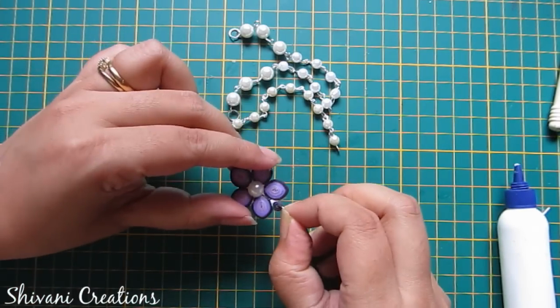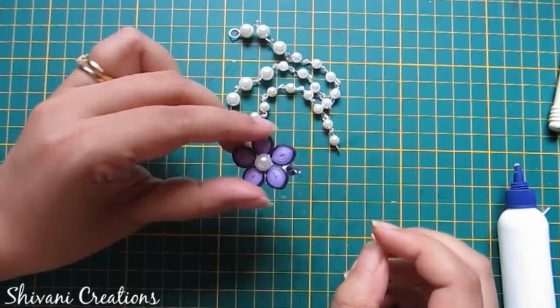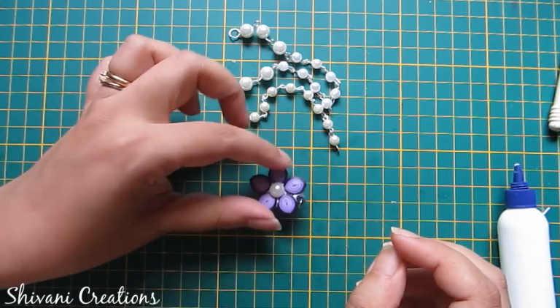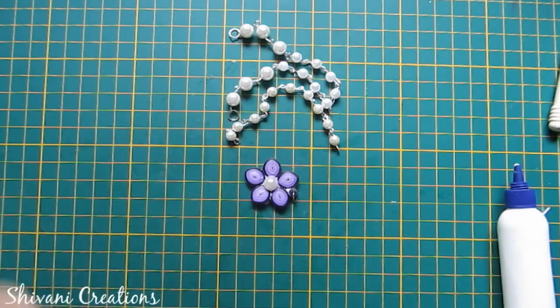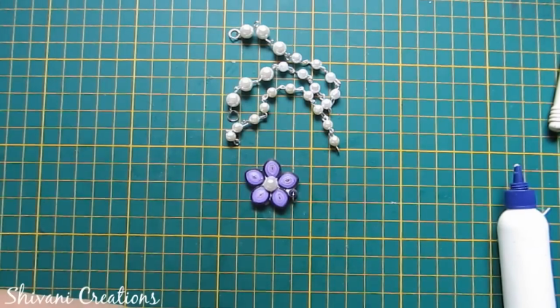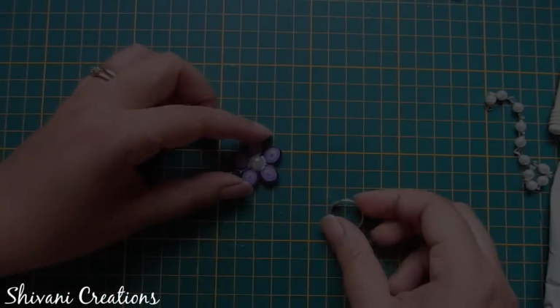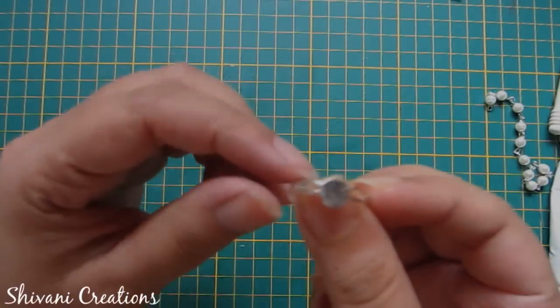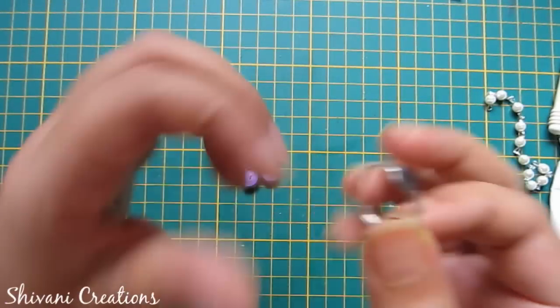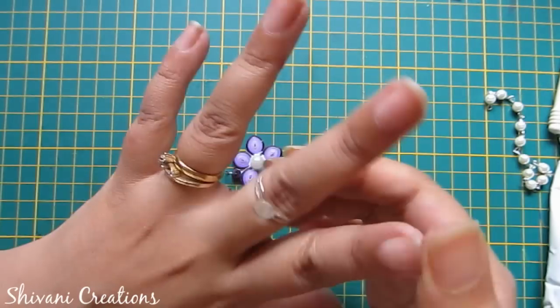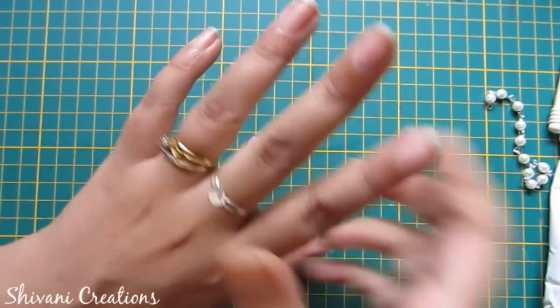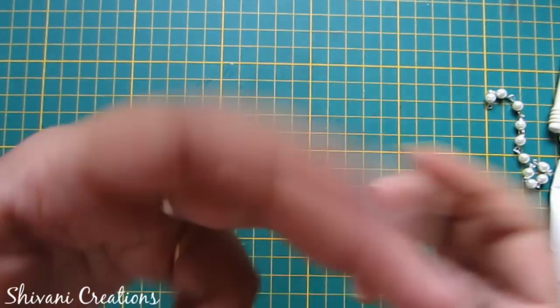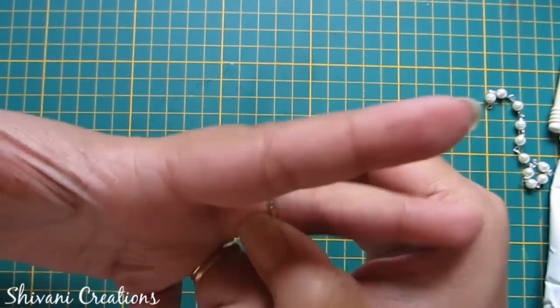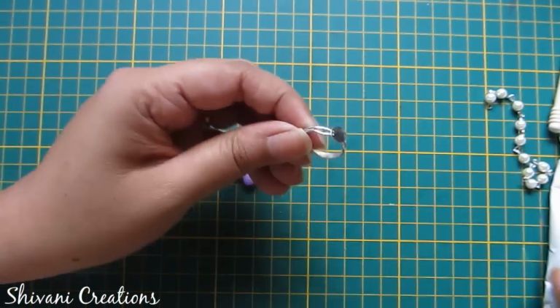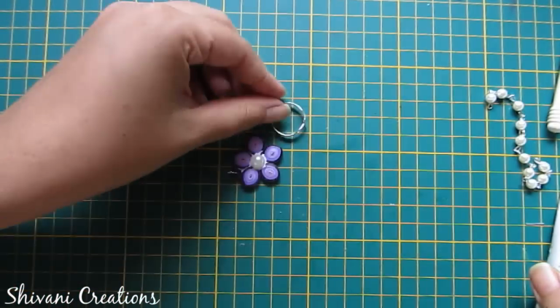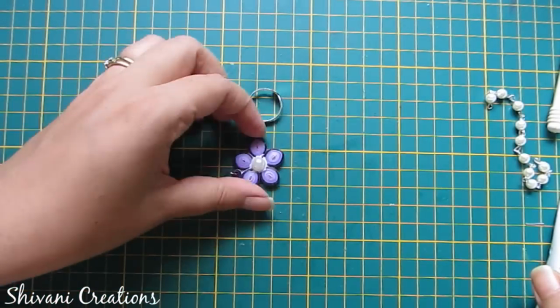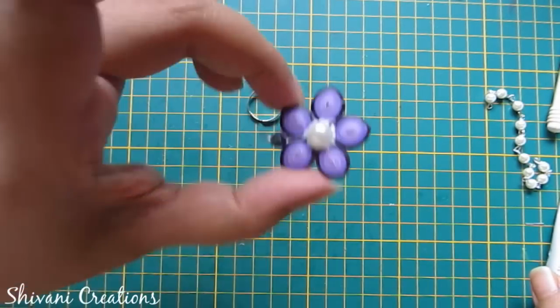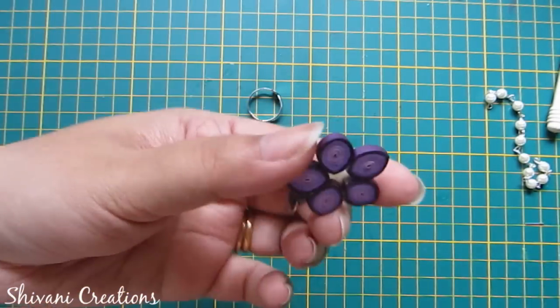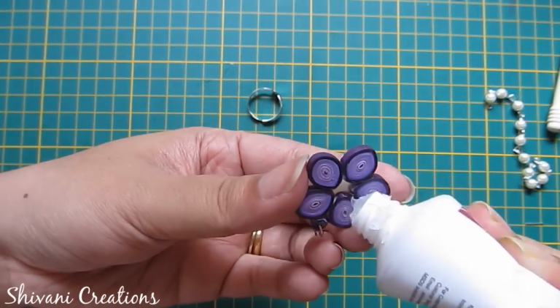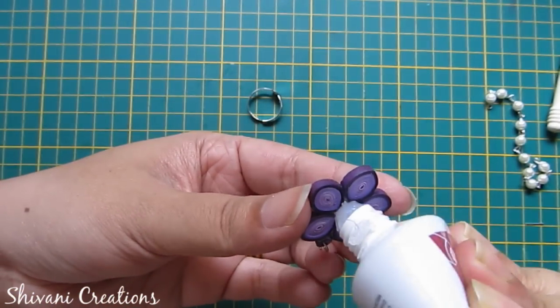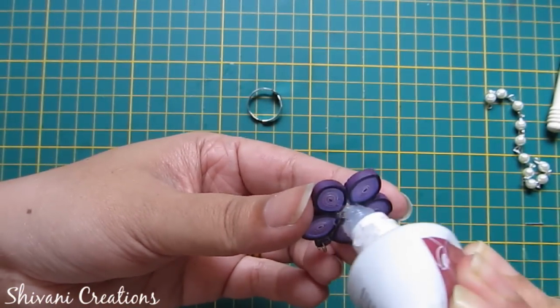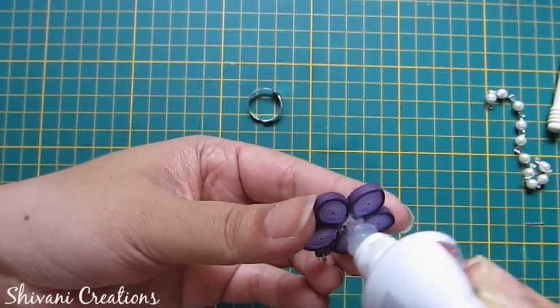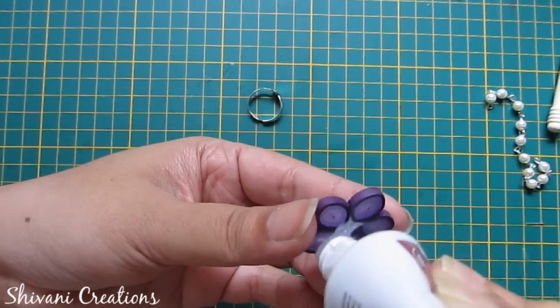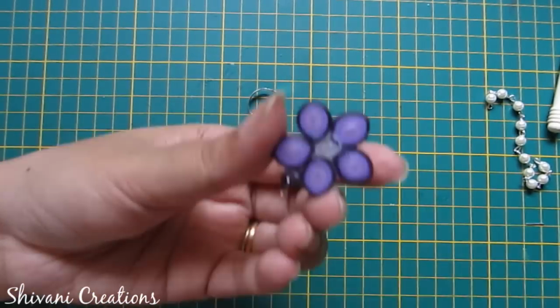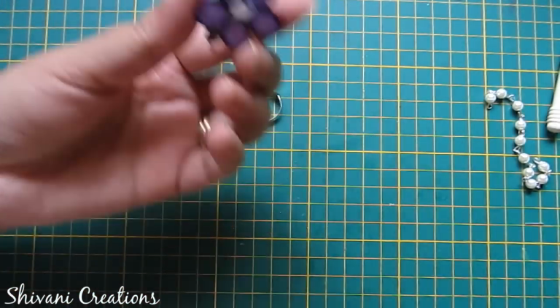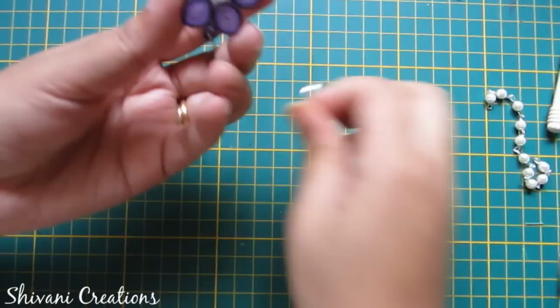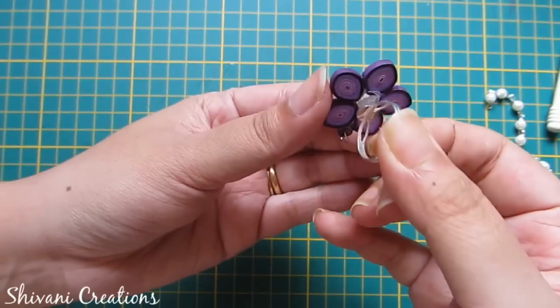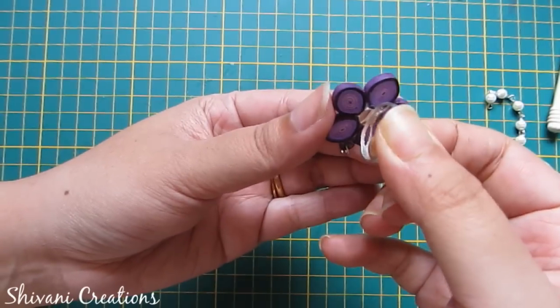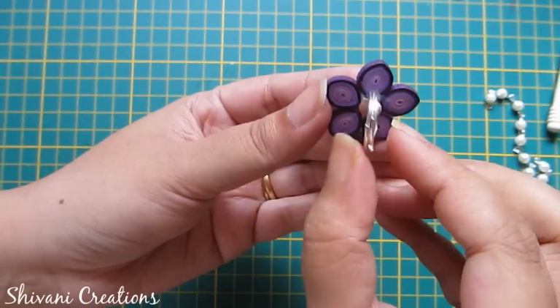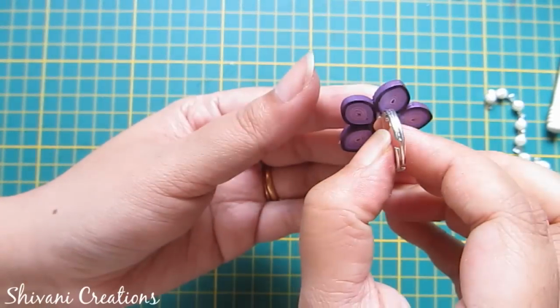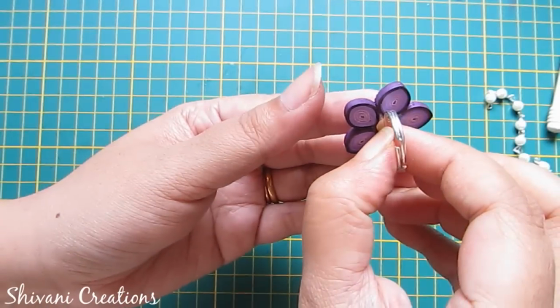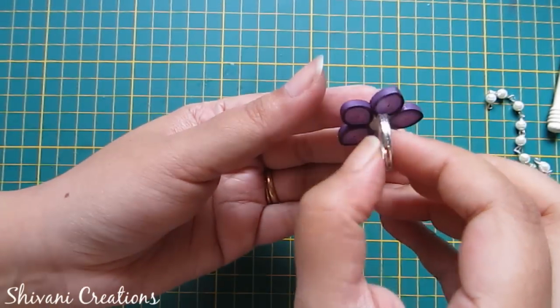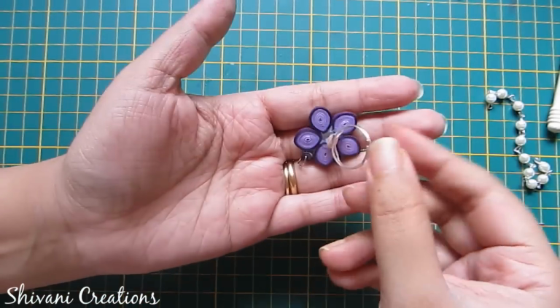Now take one base ring of your finger size, add silicon glue to the back of the flower, and connect it to your base ring. Let it dry.